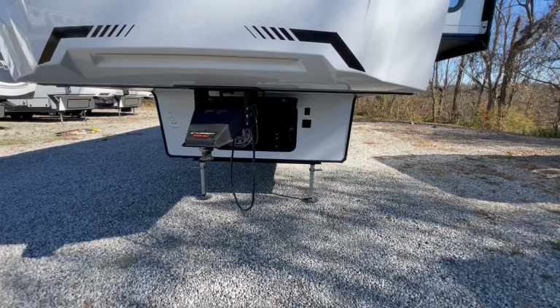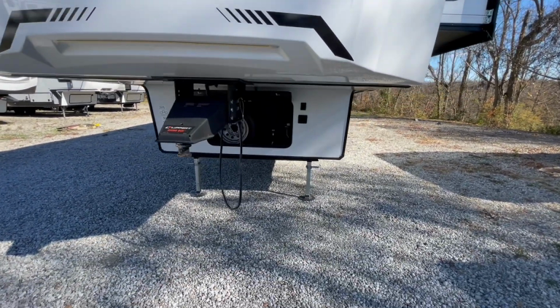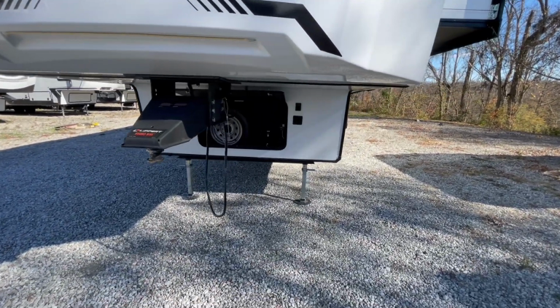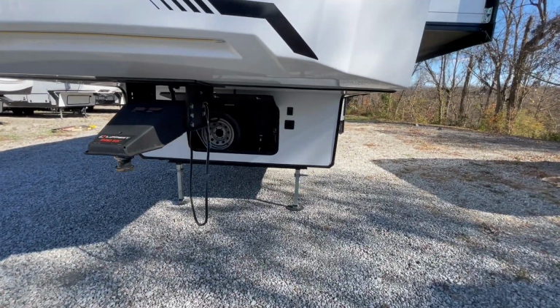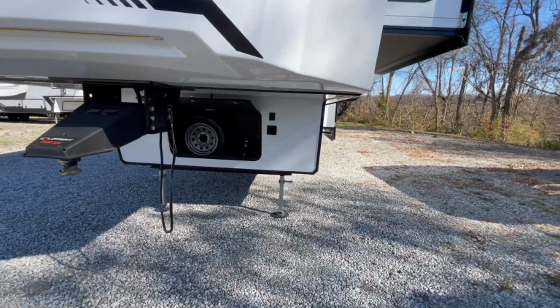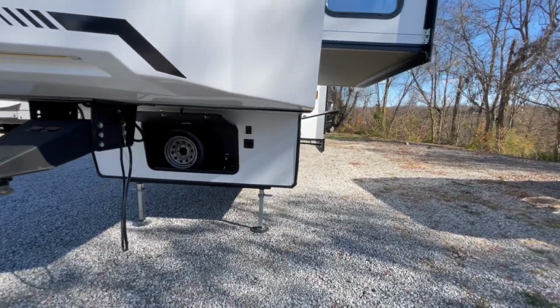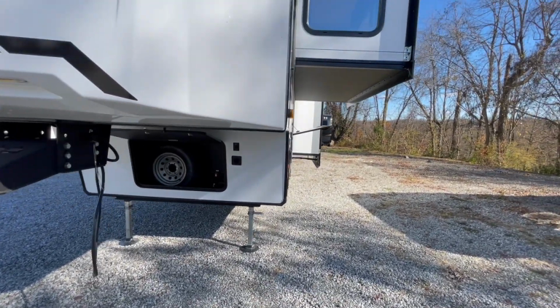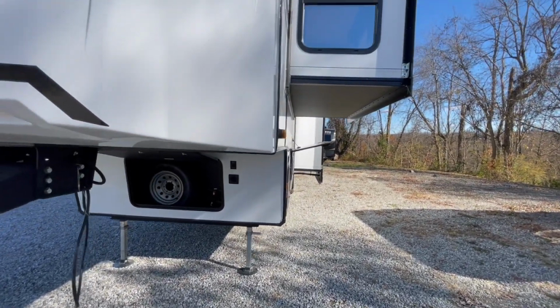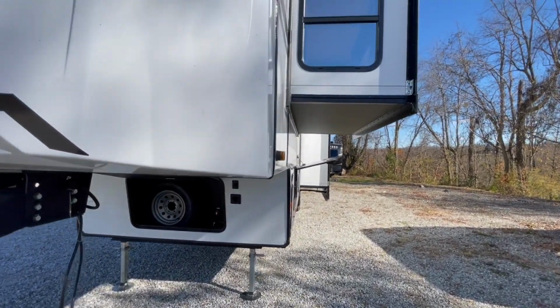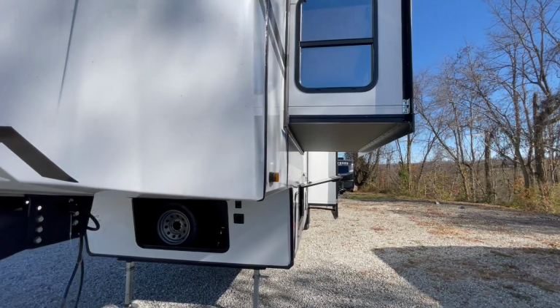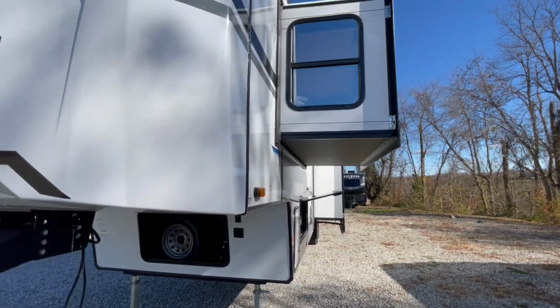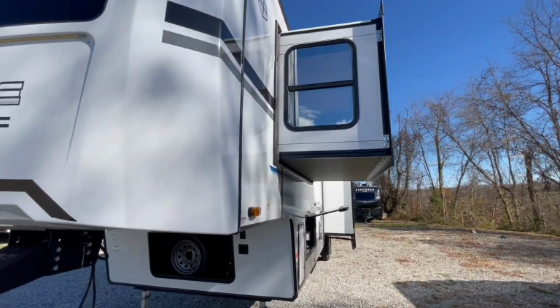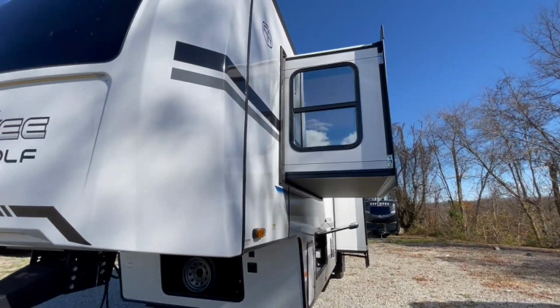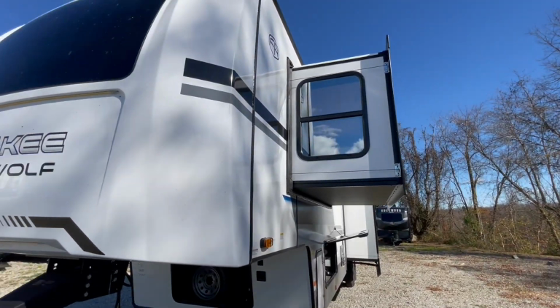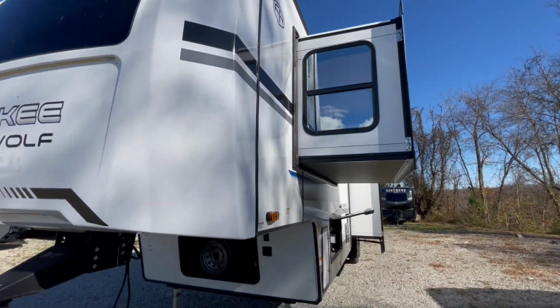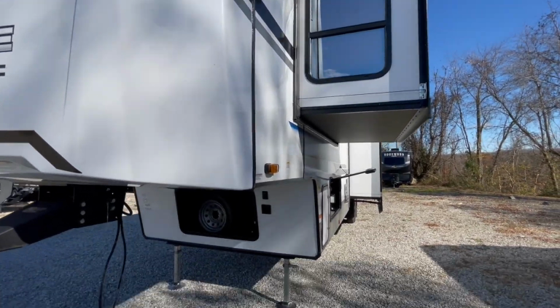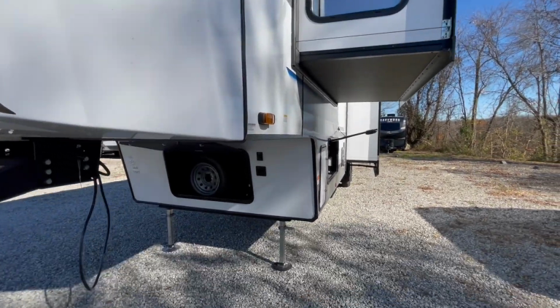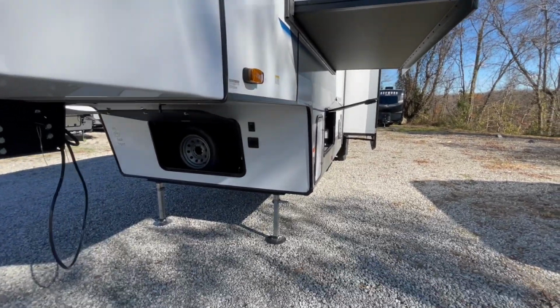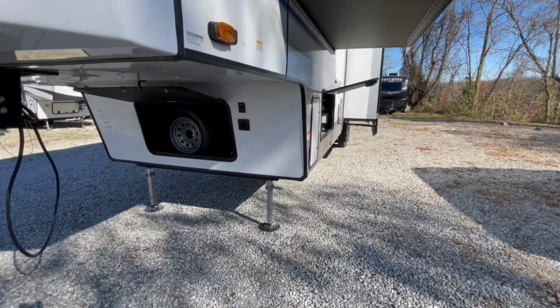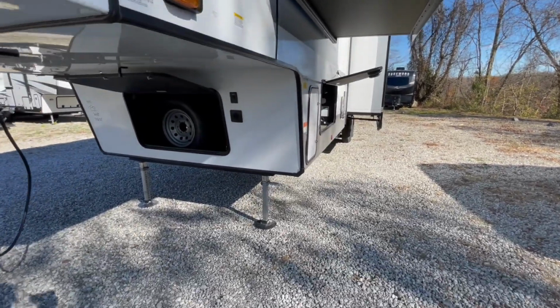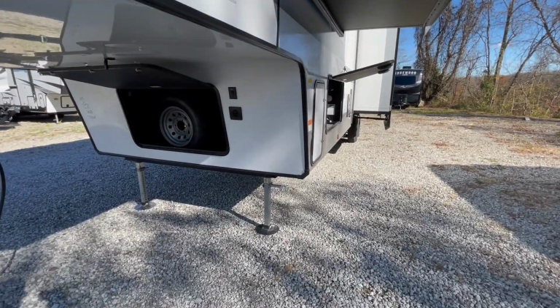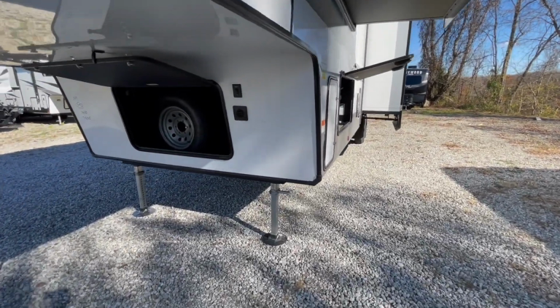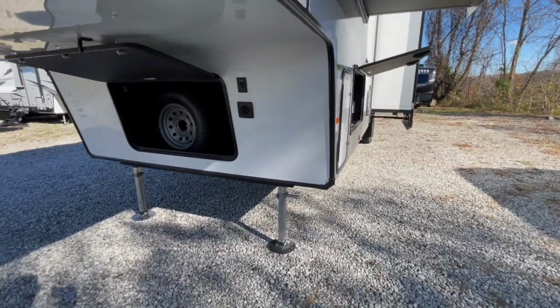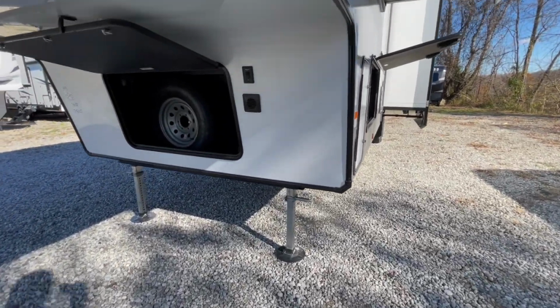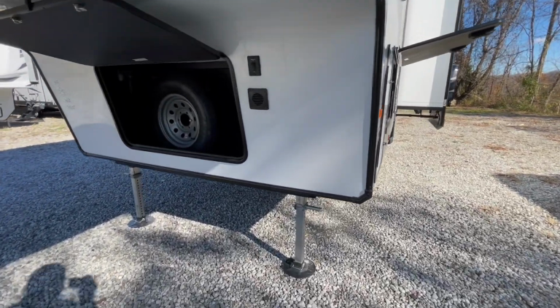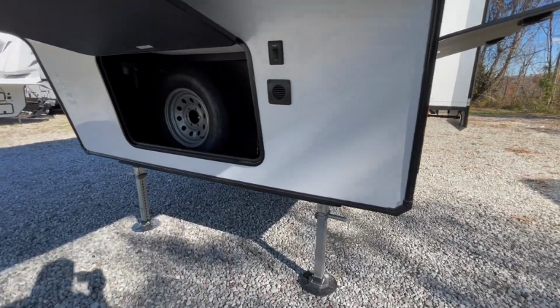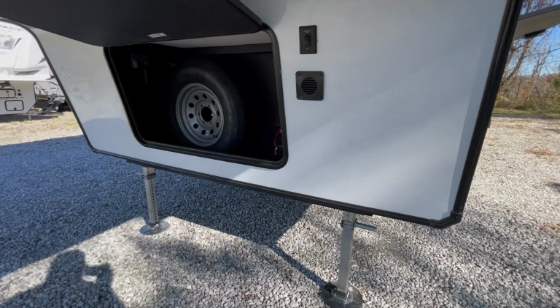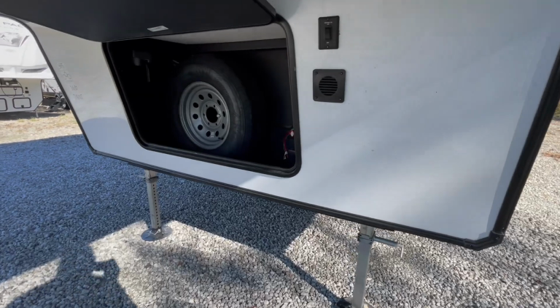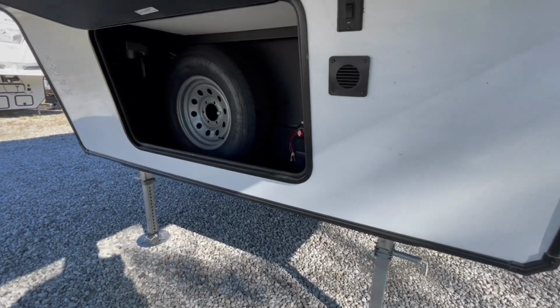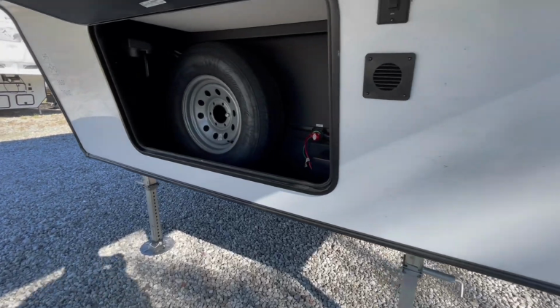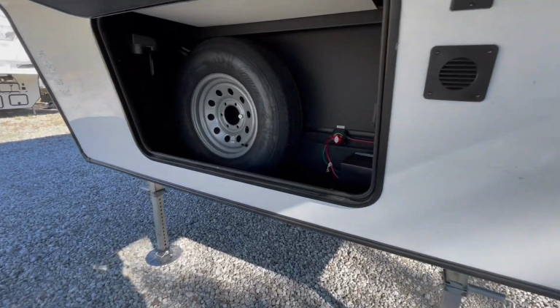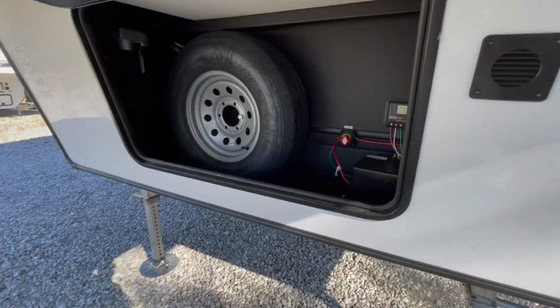In front, you've got storage with docking lights. You also have your spare tire storage, your battery disconnect, and your solar panel monitoring station.